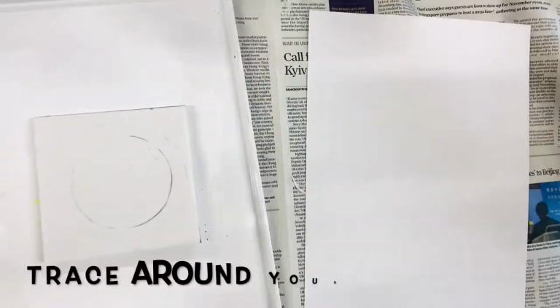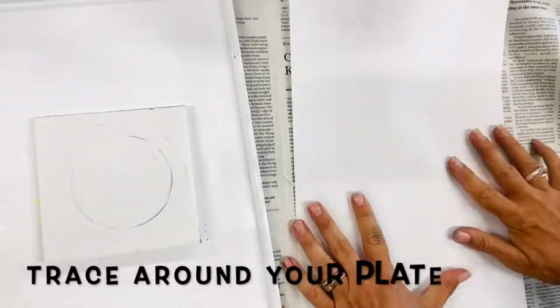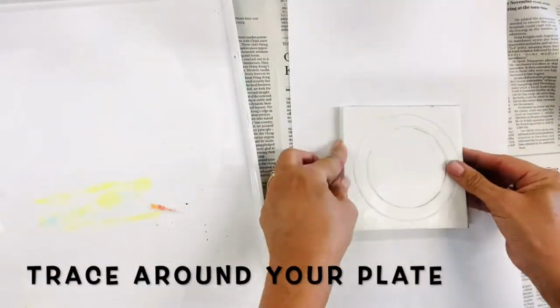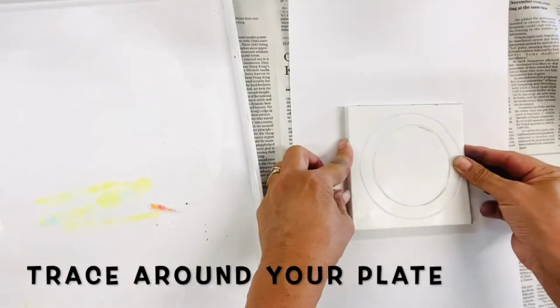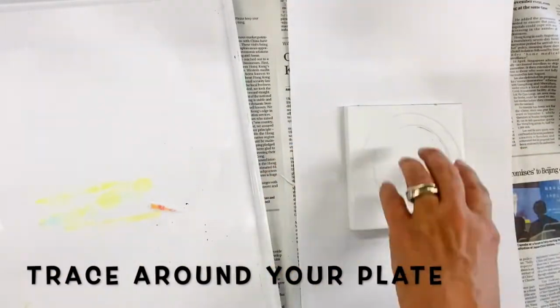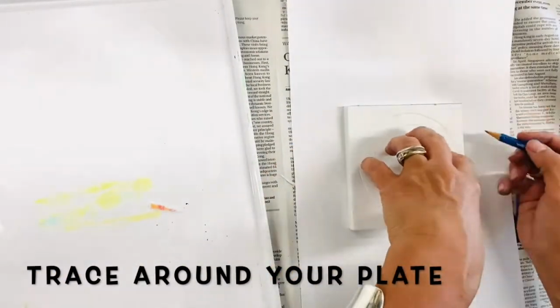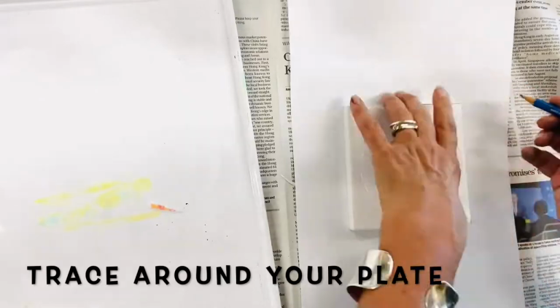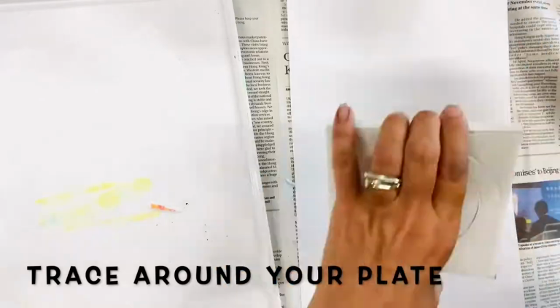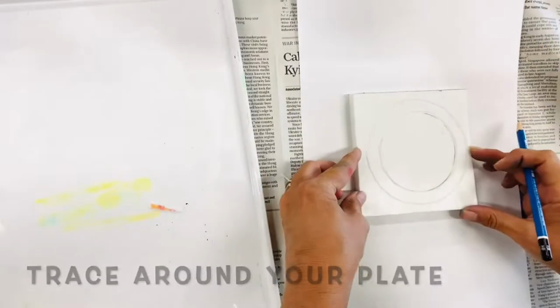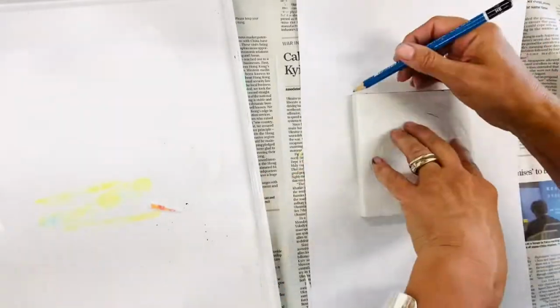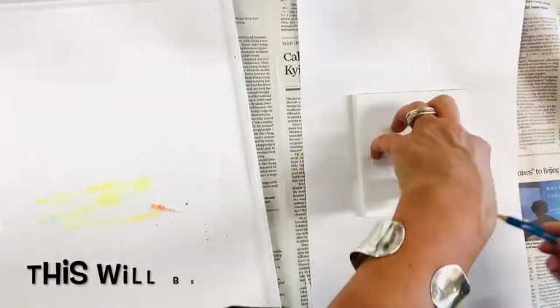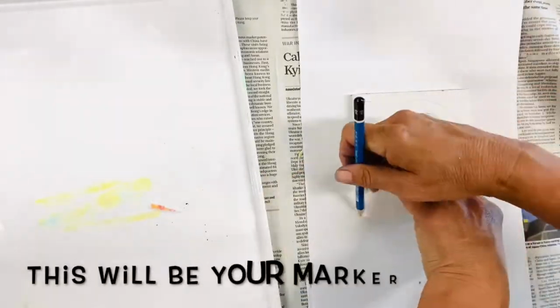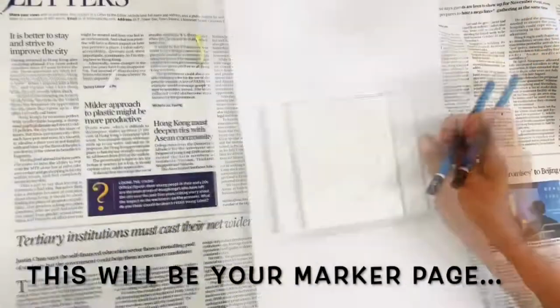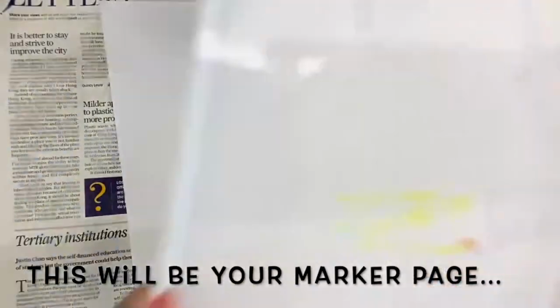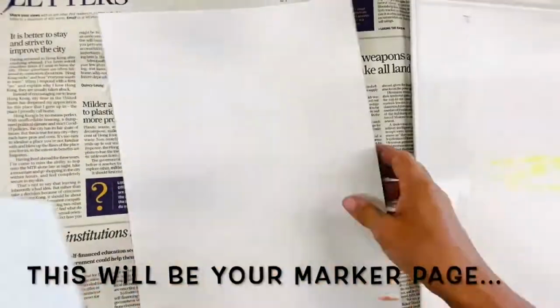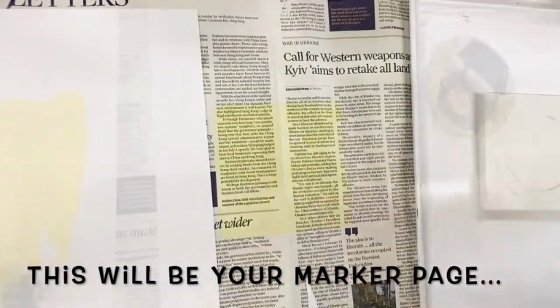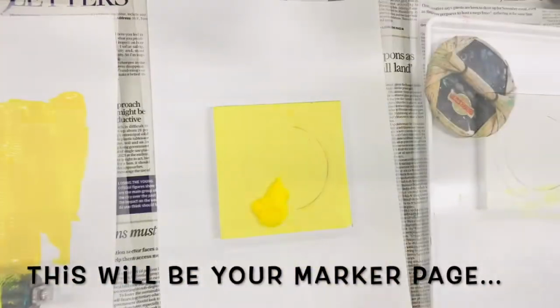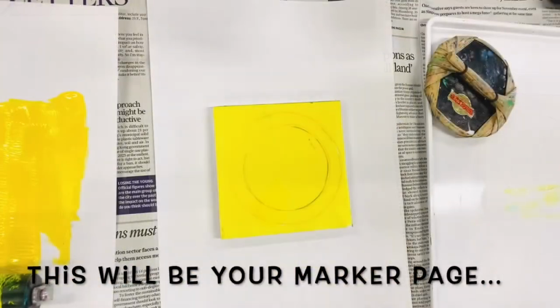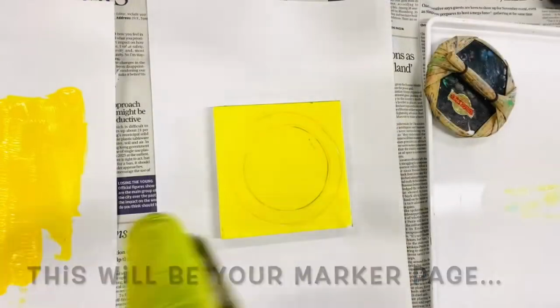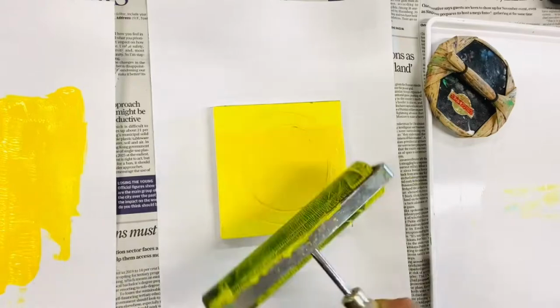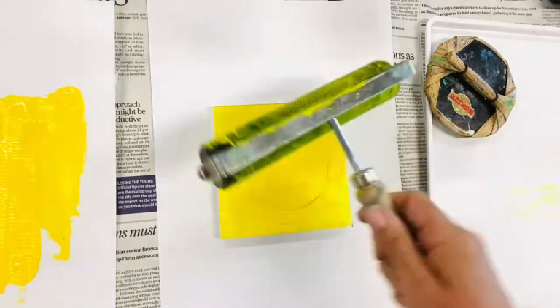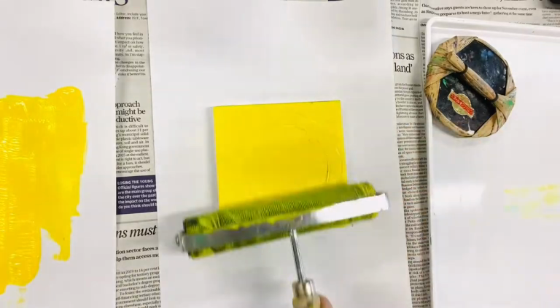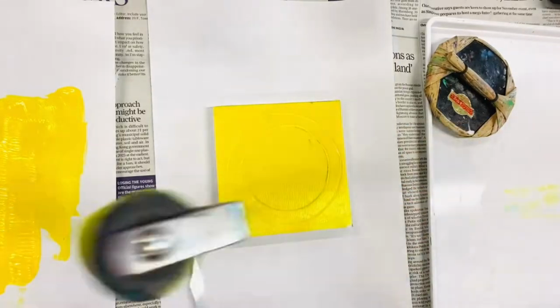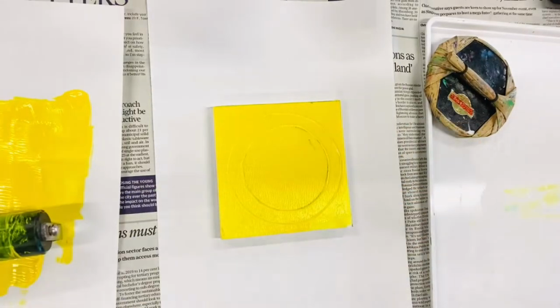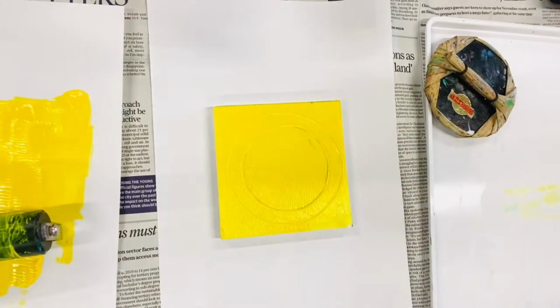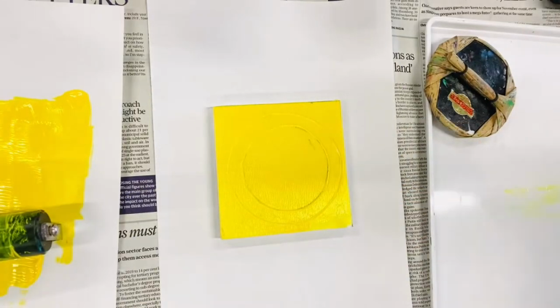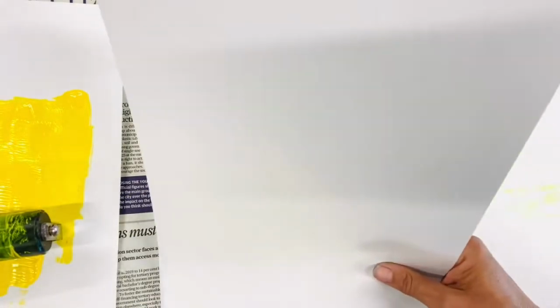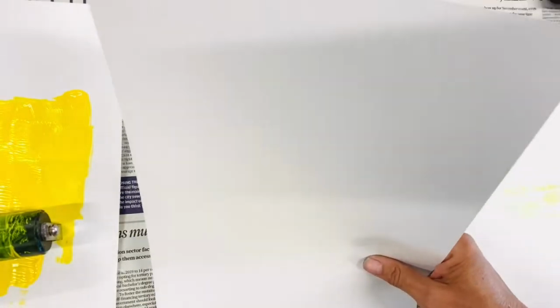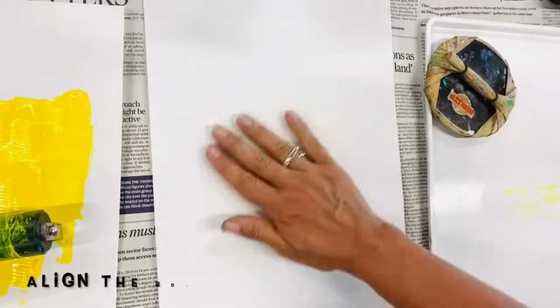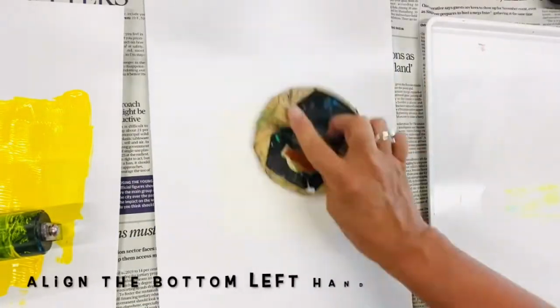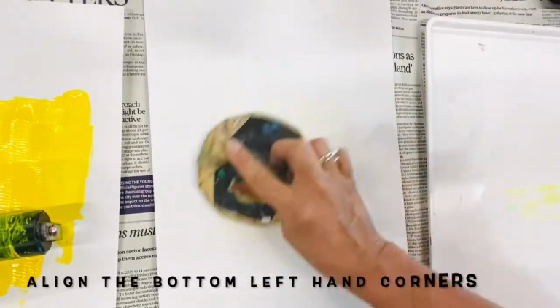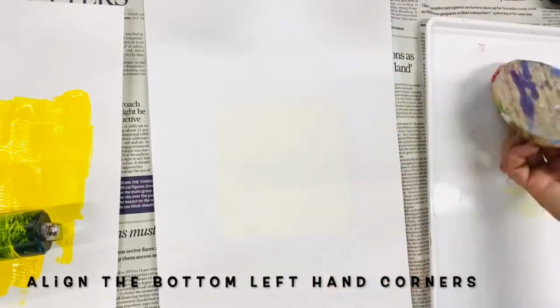Place your plate onto a marker paper and trace around it. Mark the top right-hand corner of your plate so that you remember where to place your lino each time.